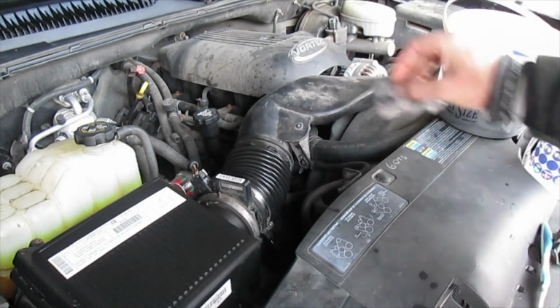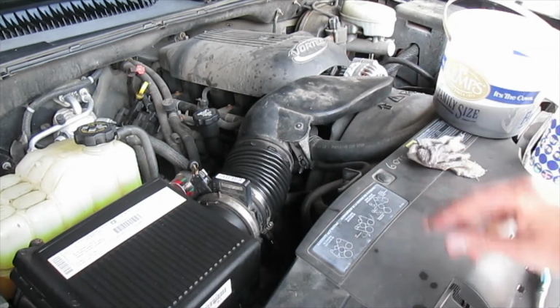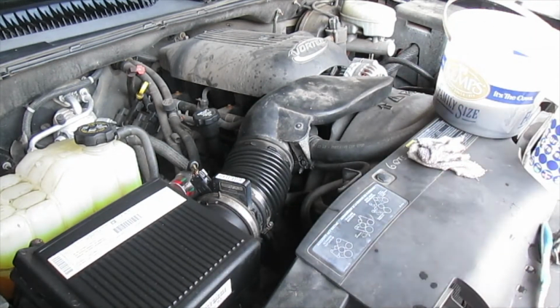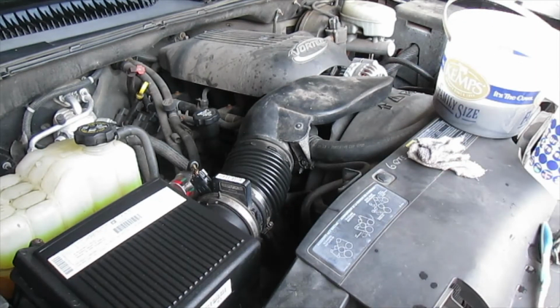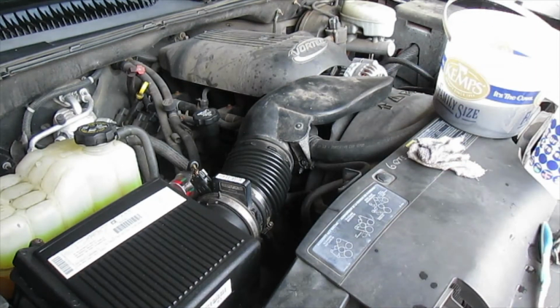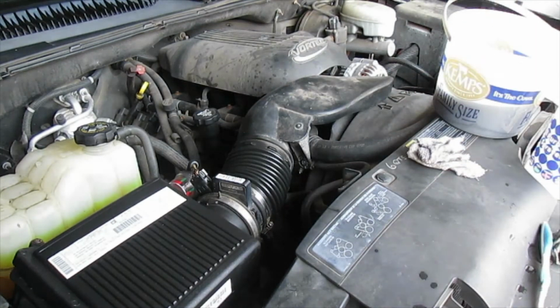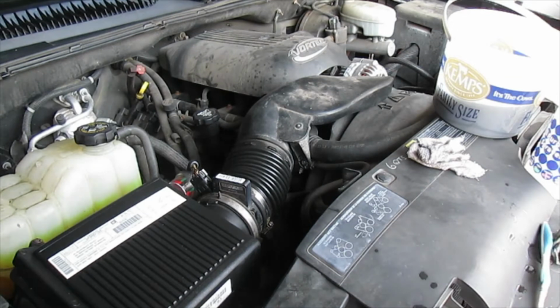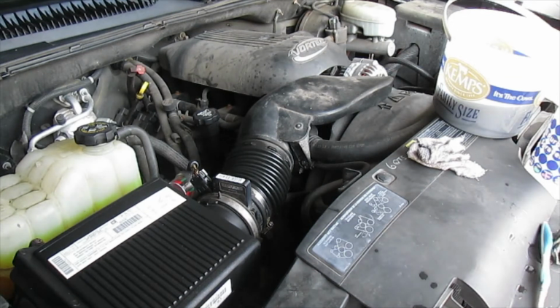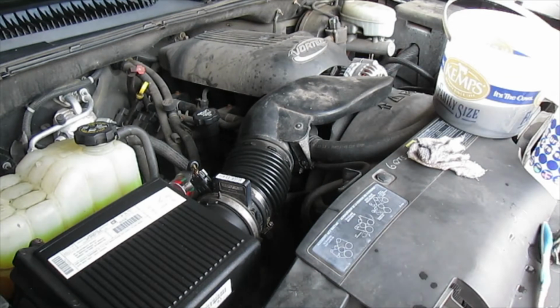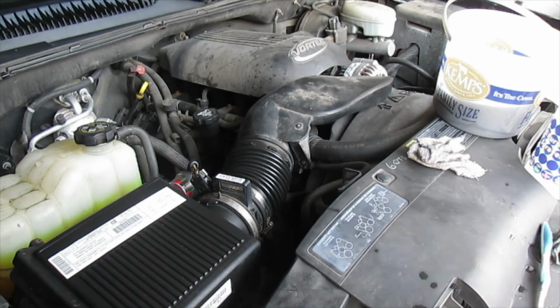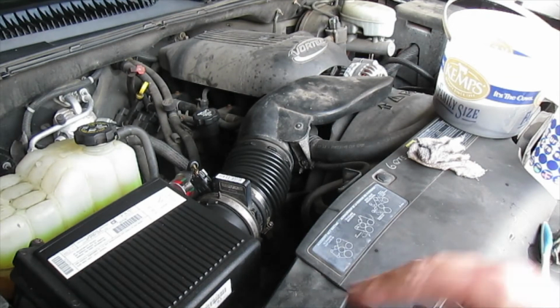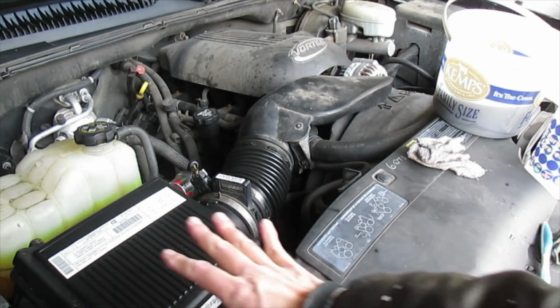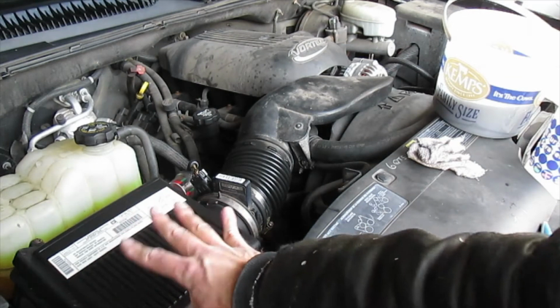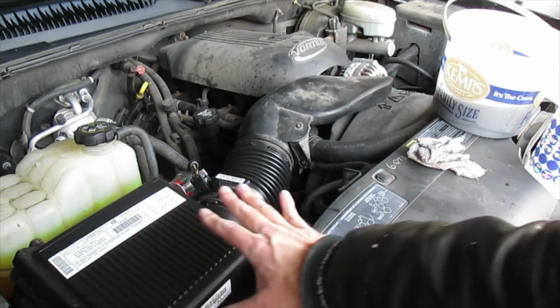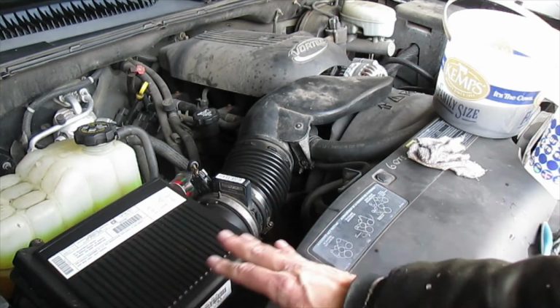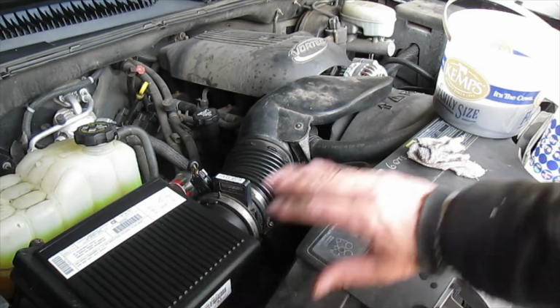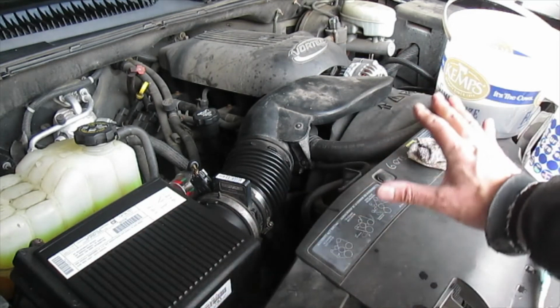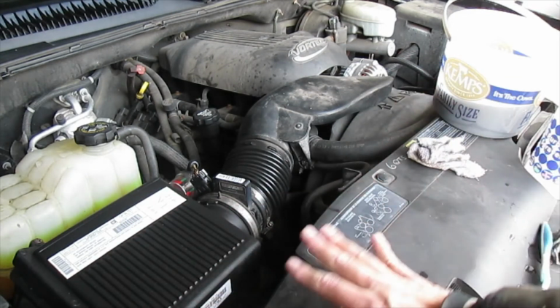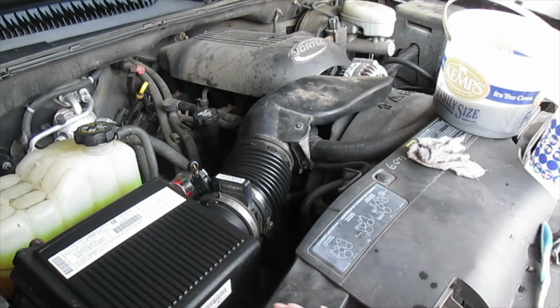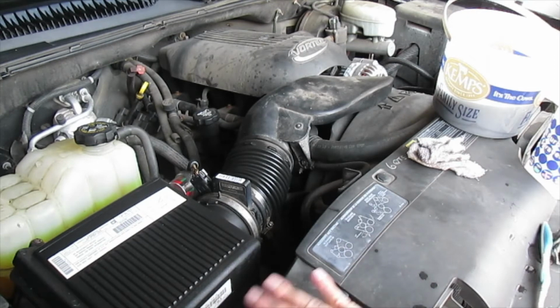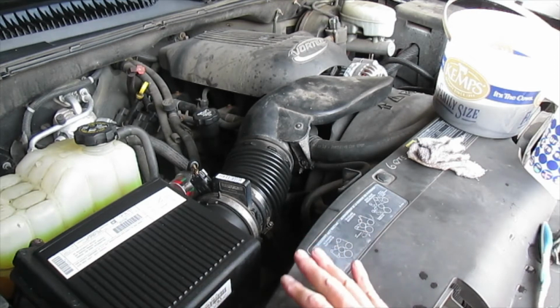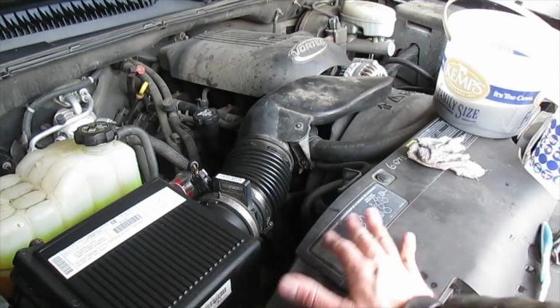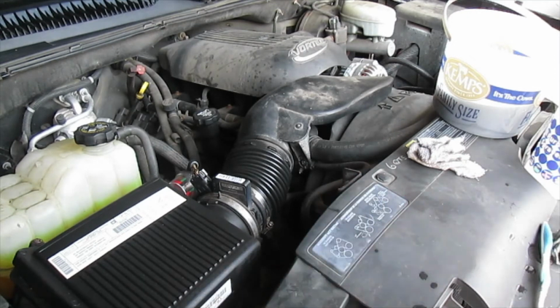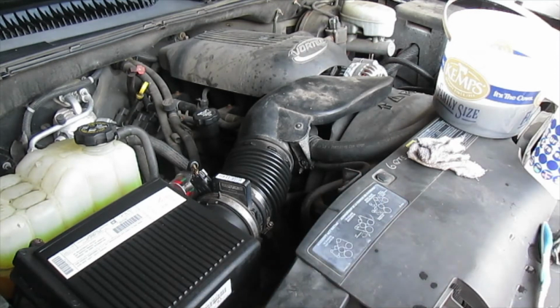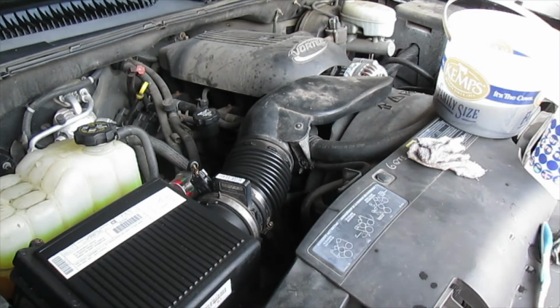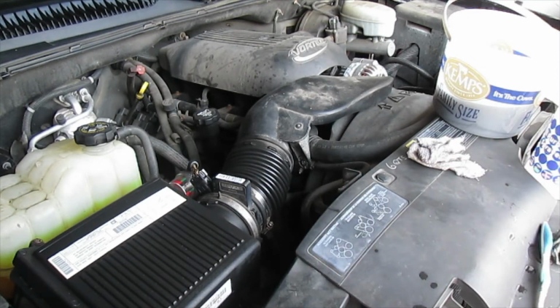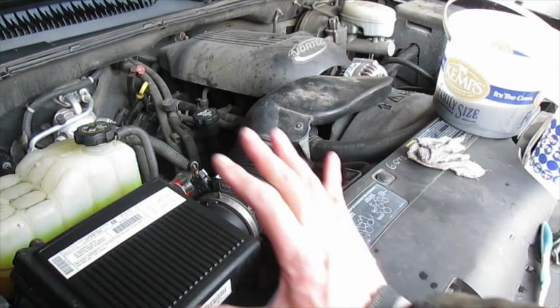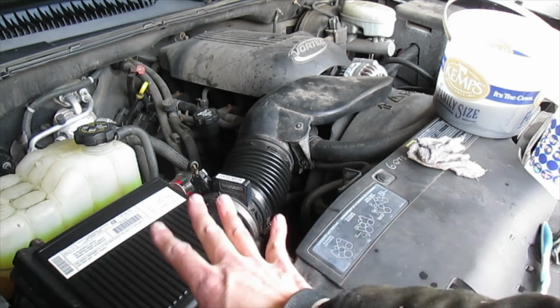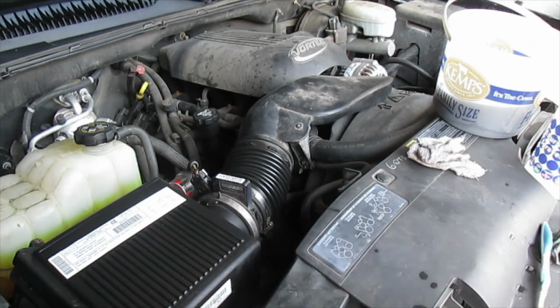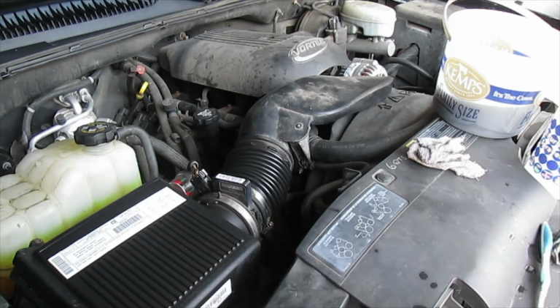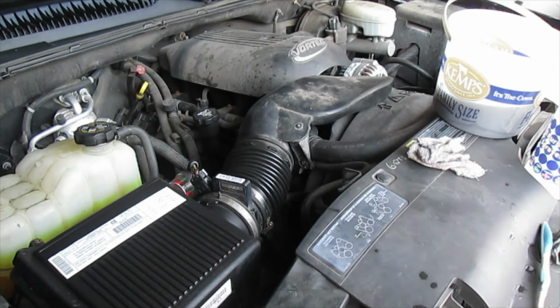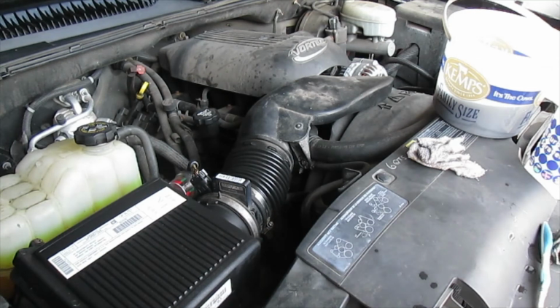I'll repeat that process over the whole engine bay, doing really just small areas at a time. I don't want to cover too big an area at once — the soapy water will start drying — so I like to do small areas at a time.